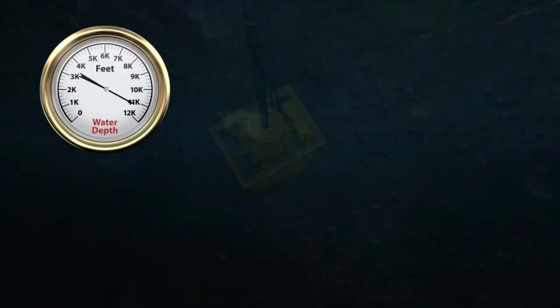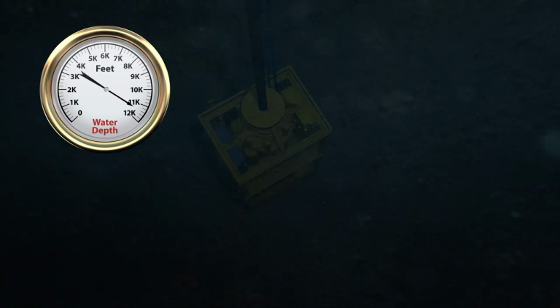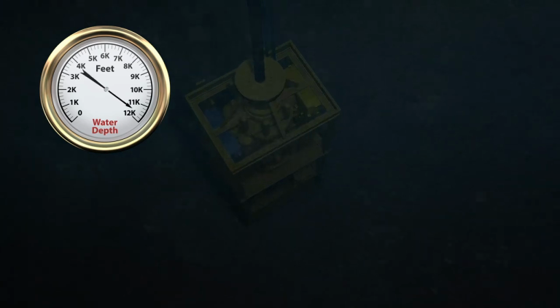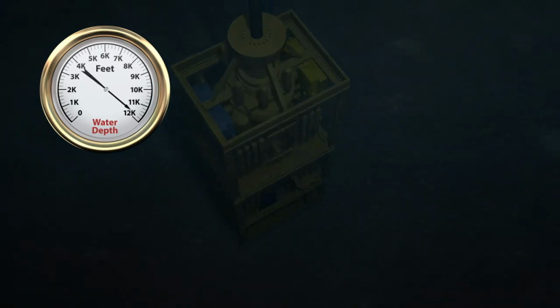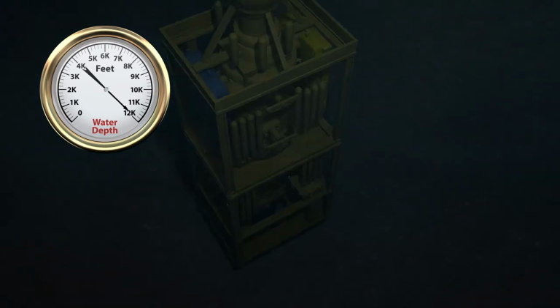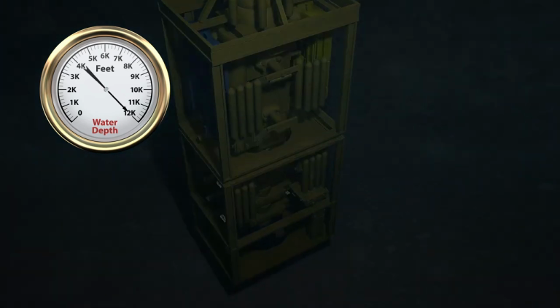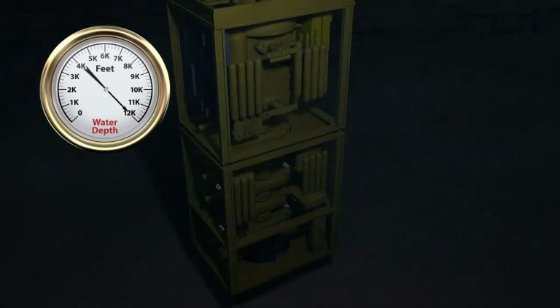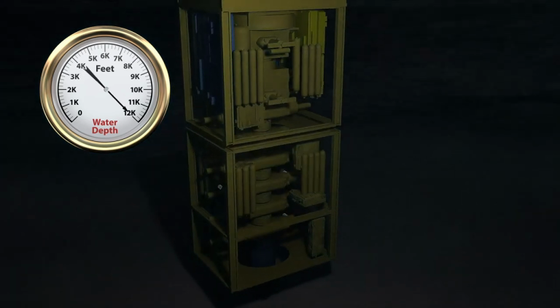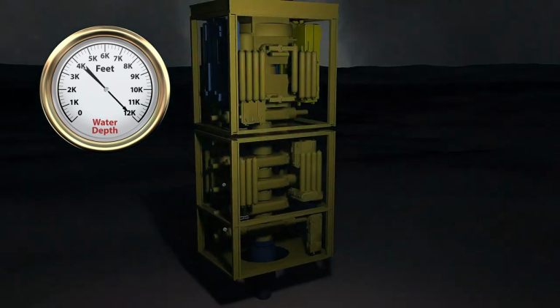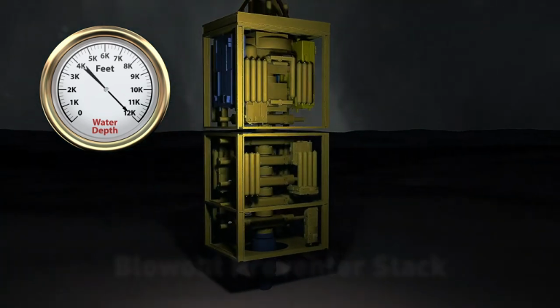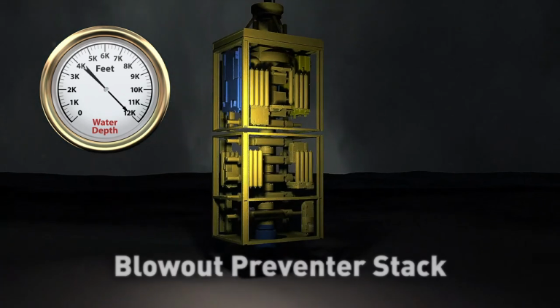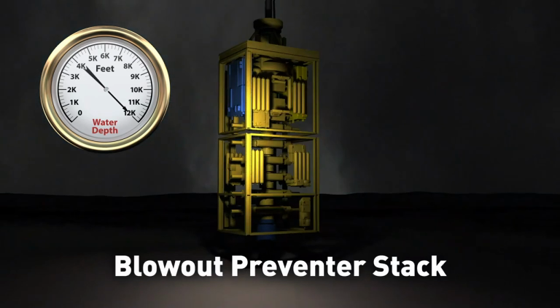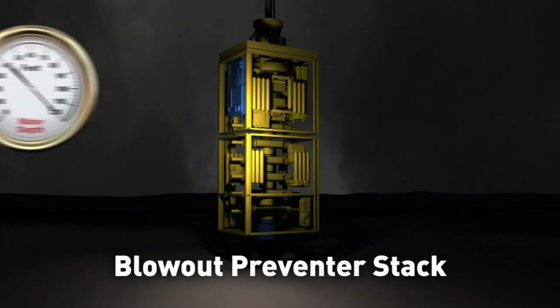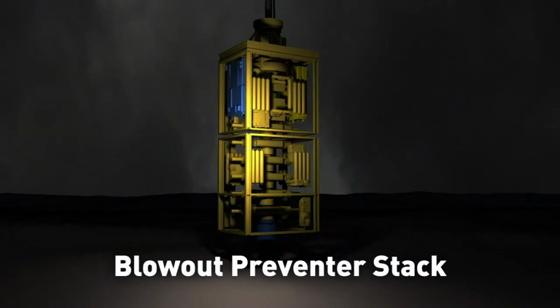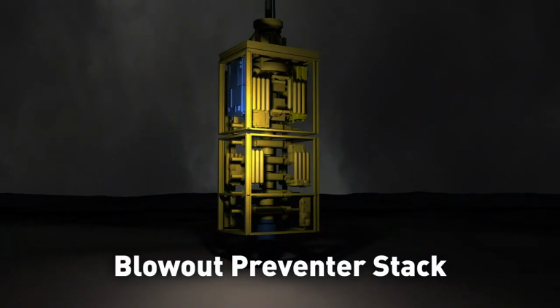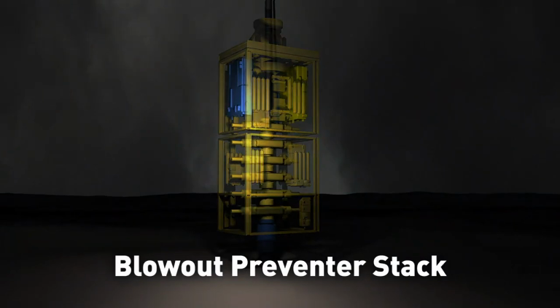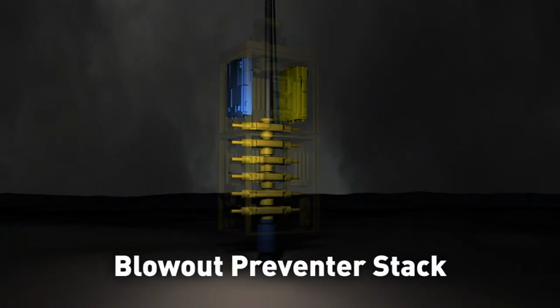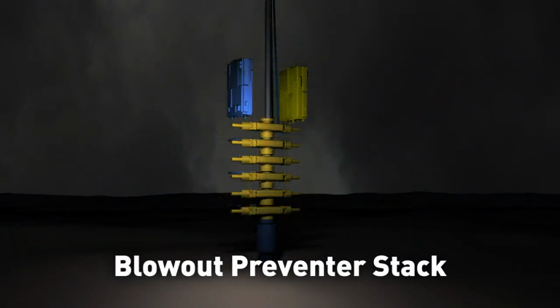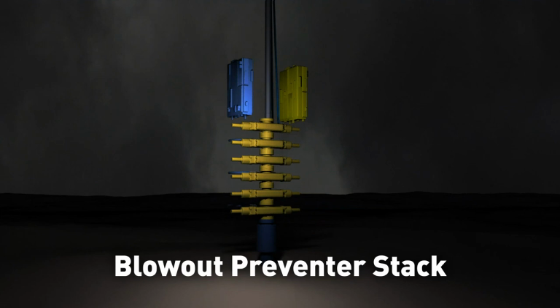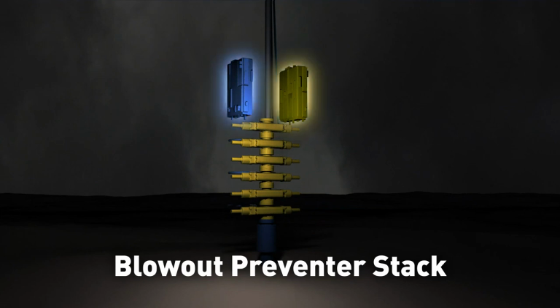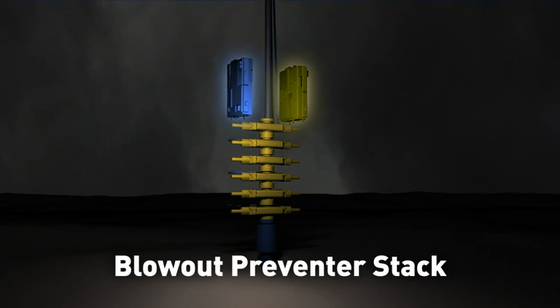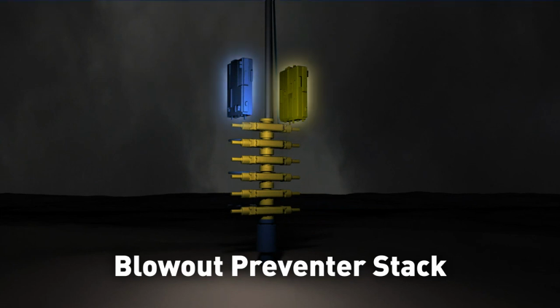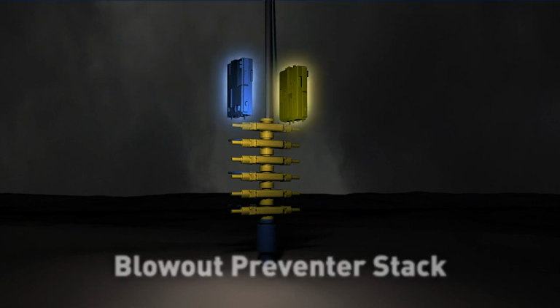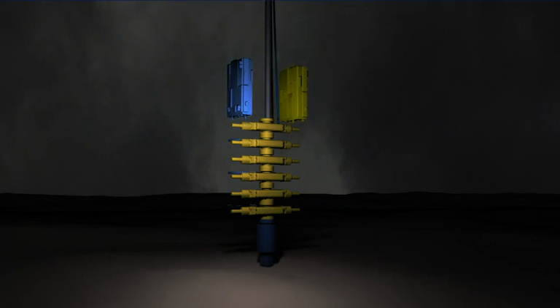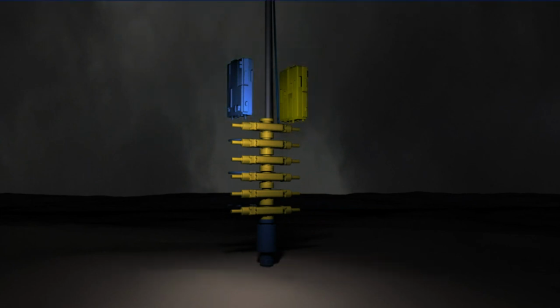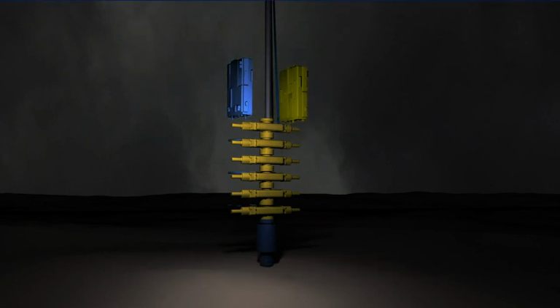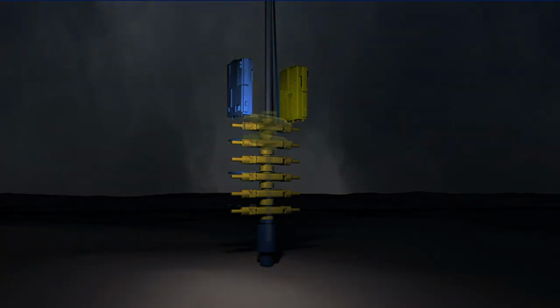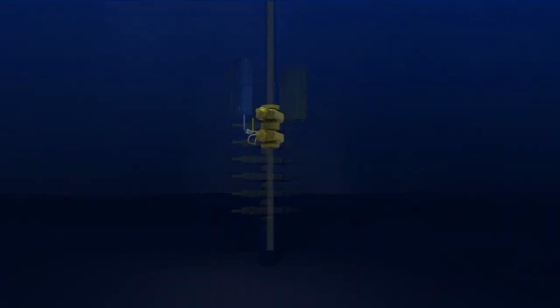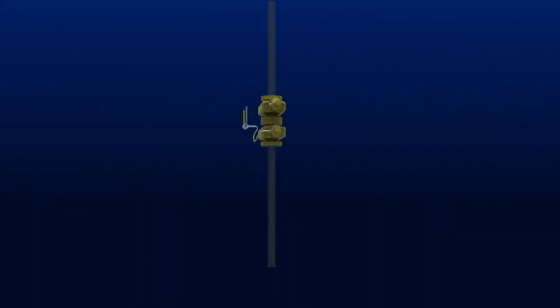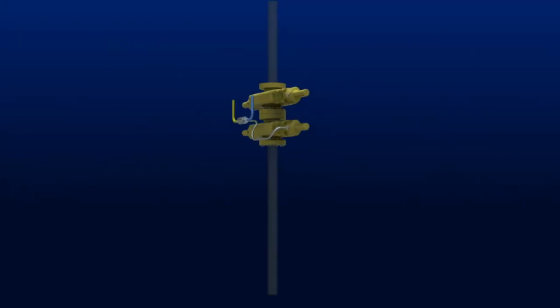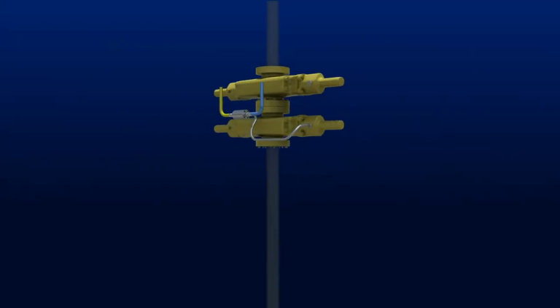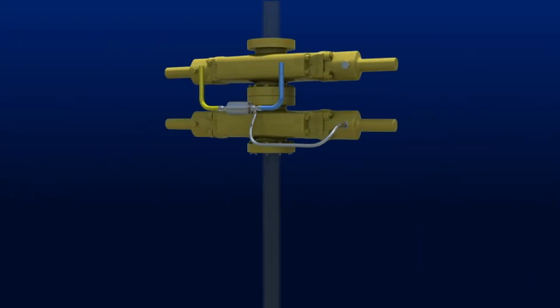At the sea floor, blue and yellow control pods on the blowout preventer stack, known as the BOP, provide redundant hydraulic control of critical drilling functions.